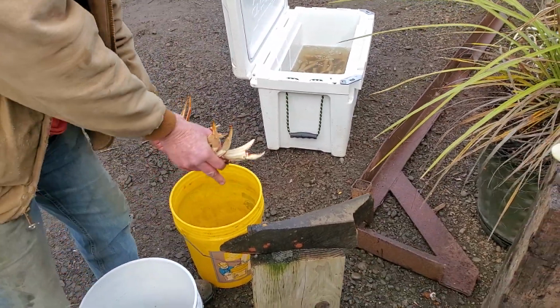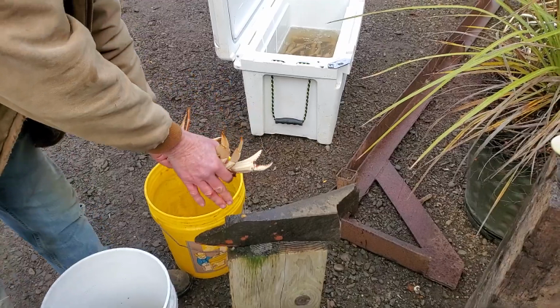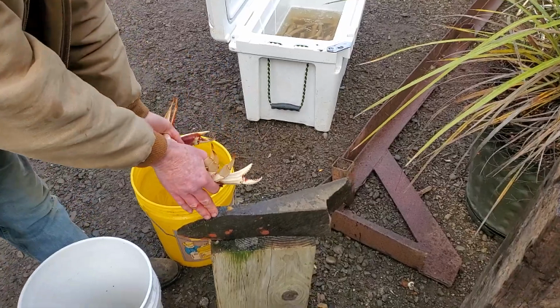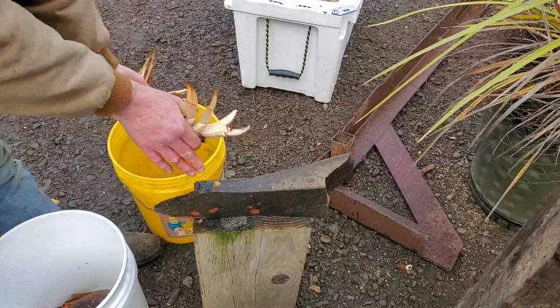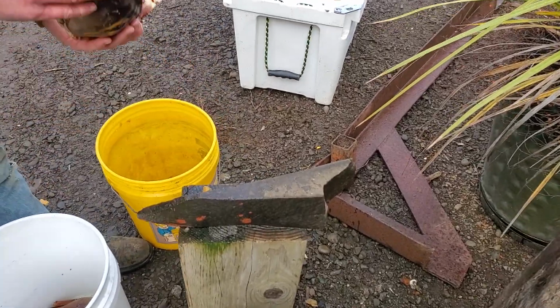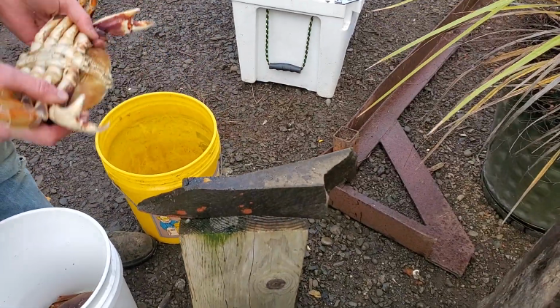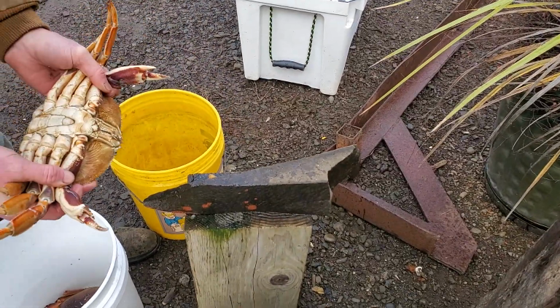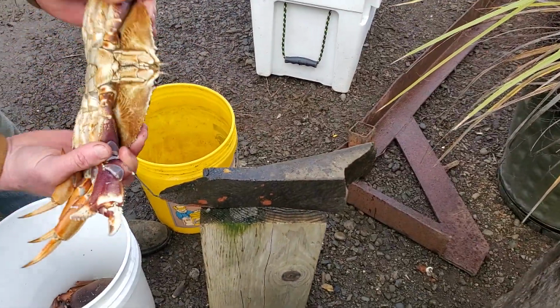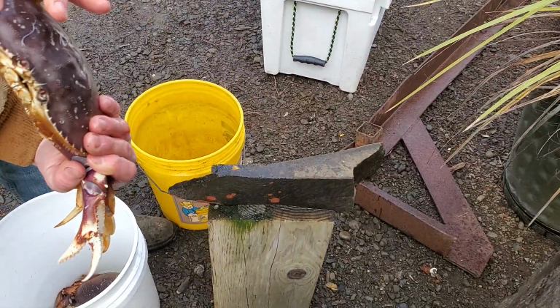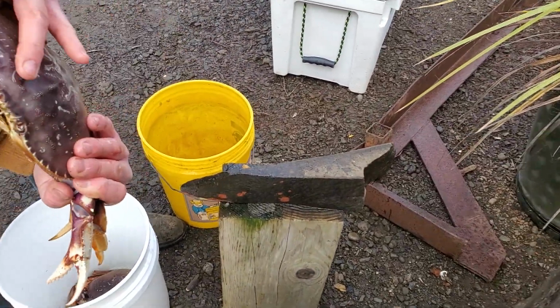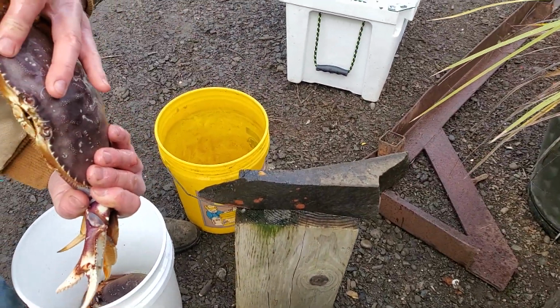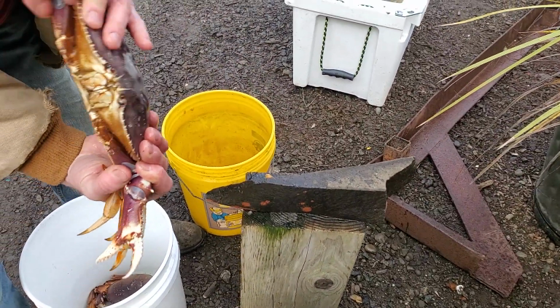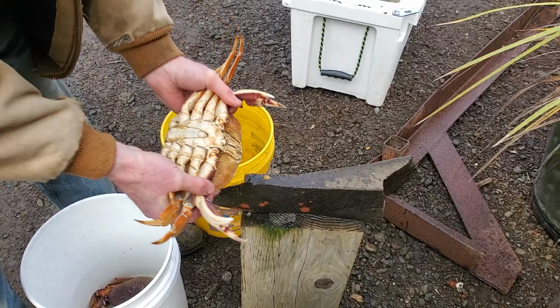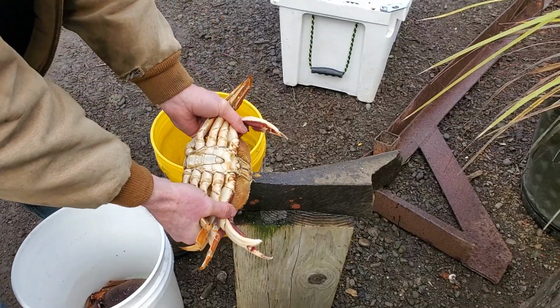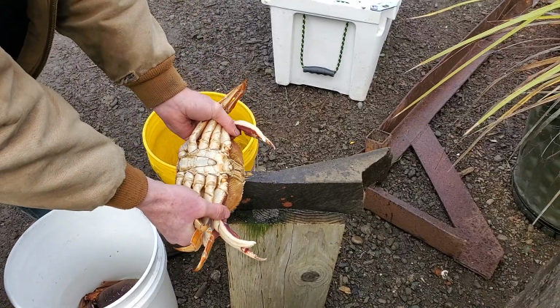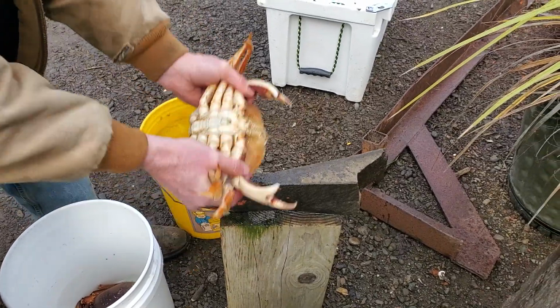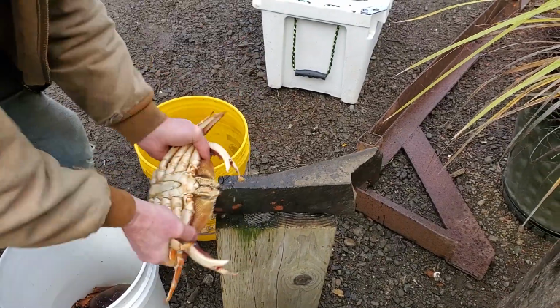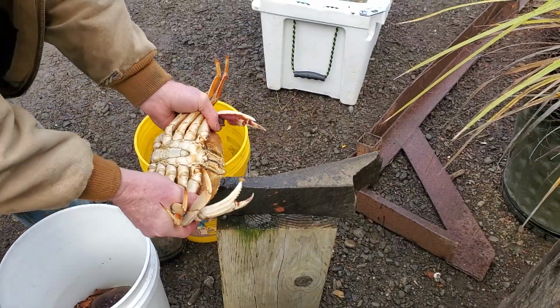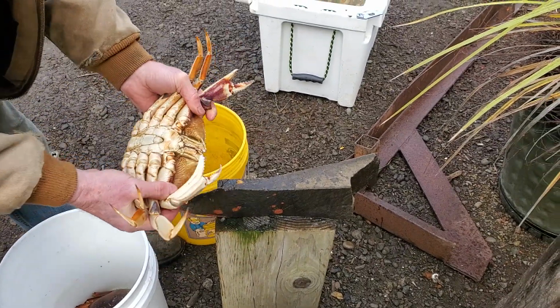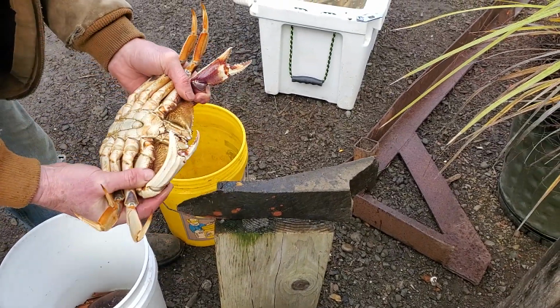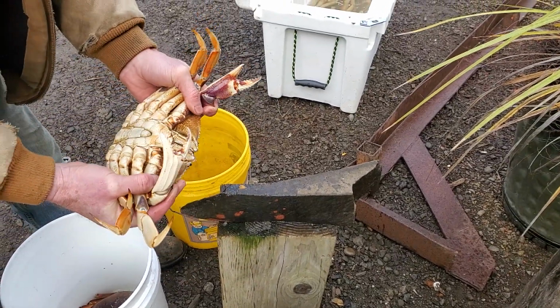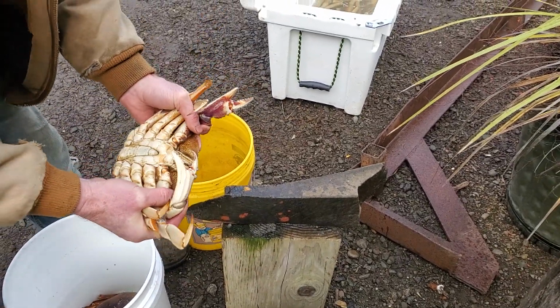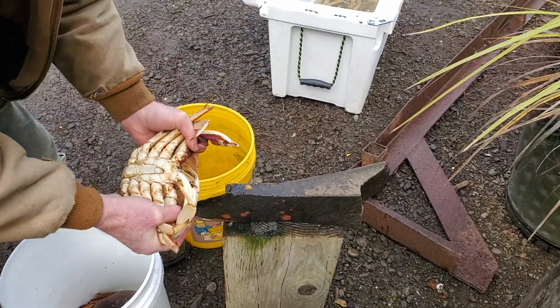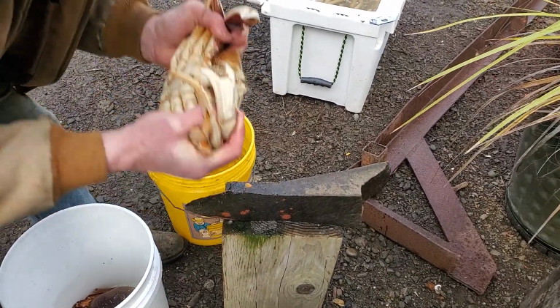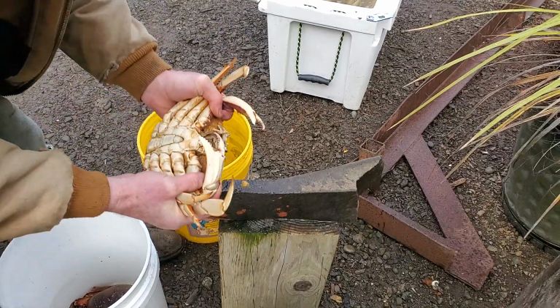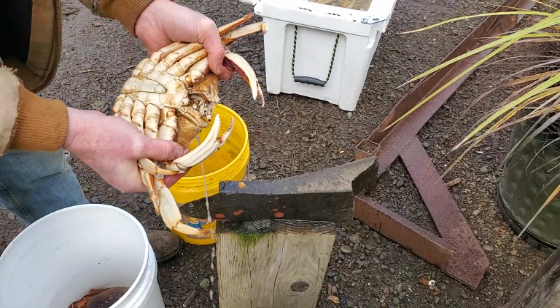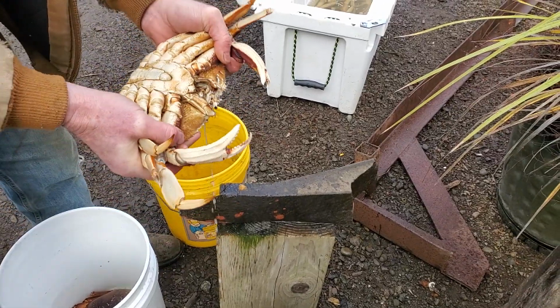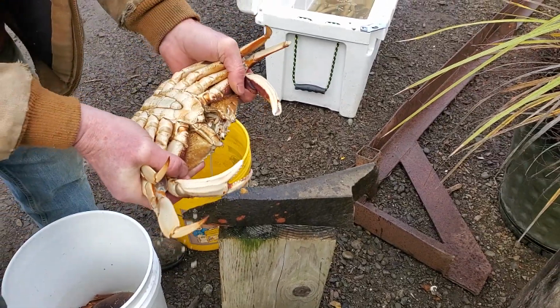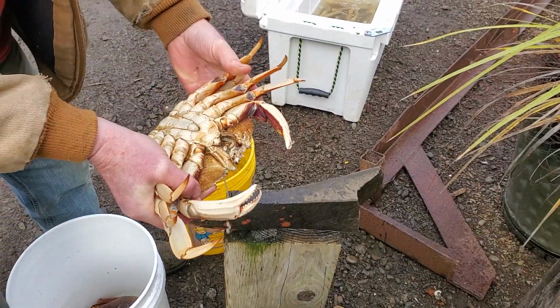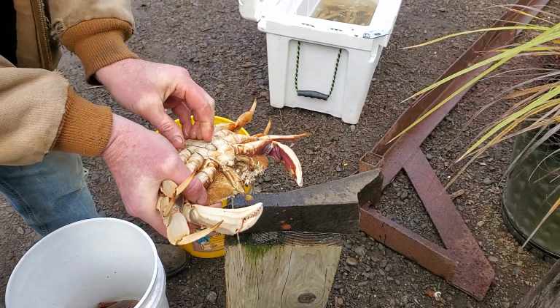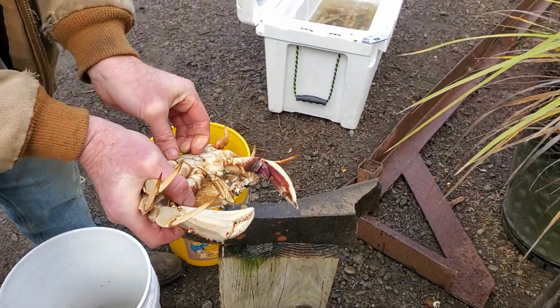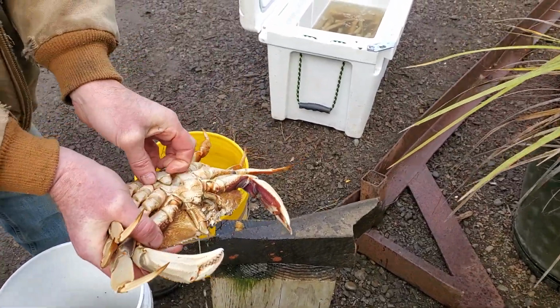I use this rock for anviling. What you want to do is hit them right between the eyes, like this. What that basically does is kill them. You have to be very careful of their pinchers still because it's an auto reflex.